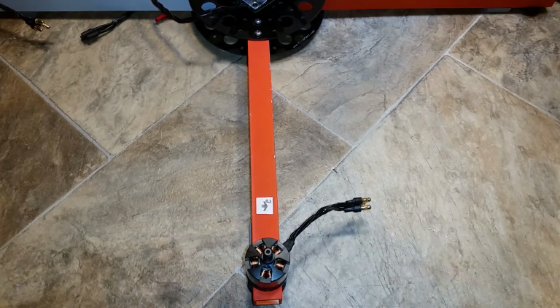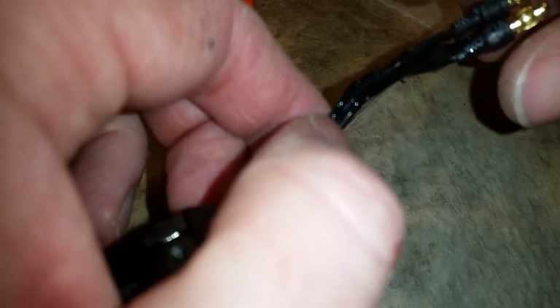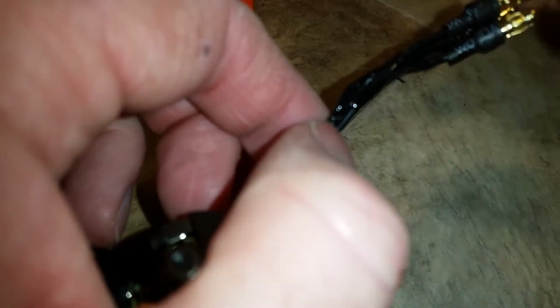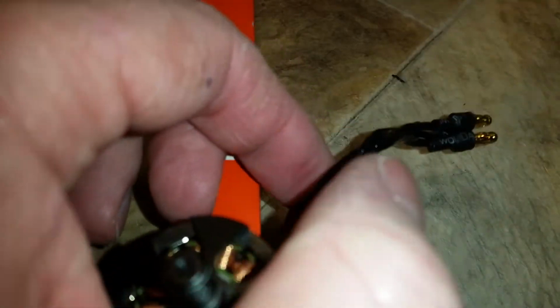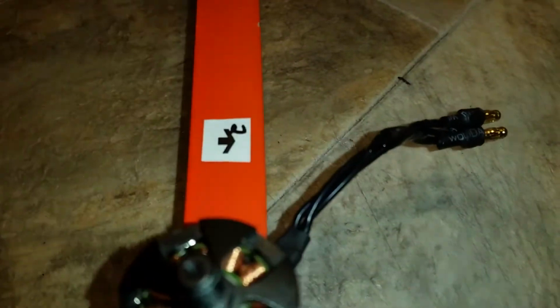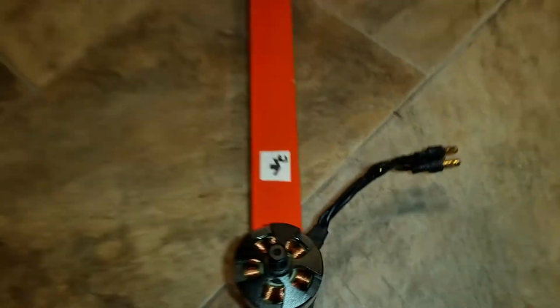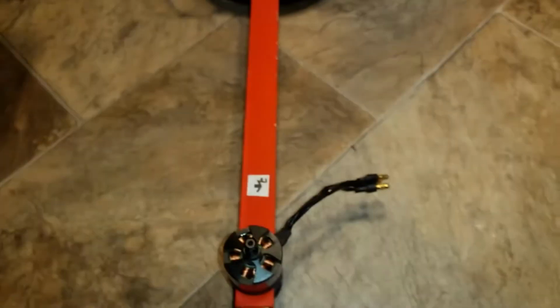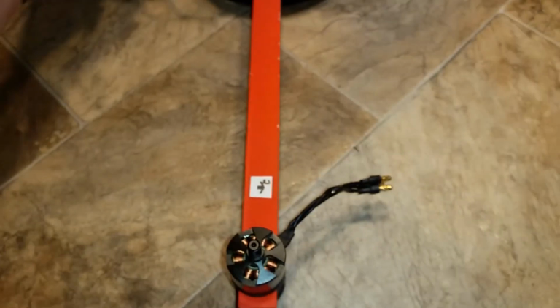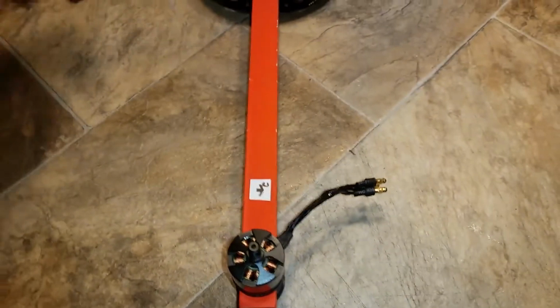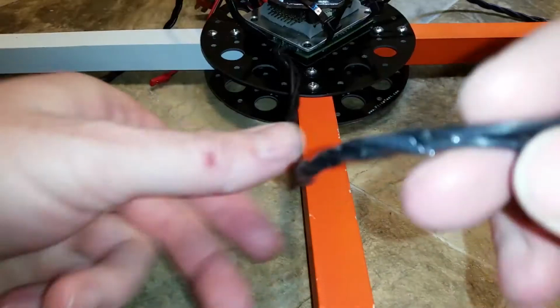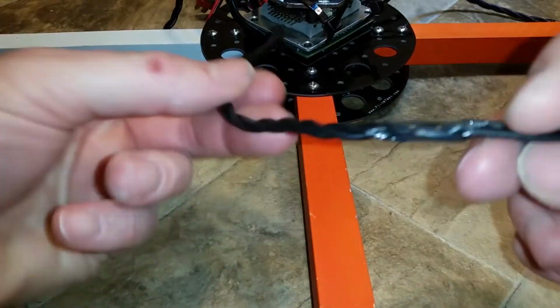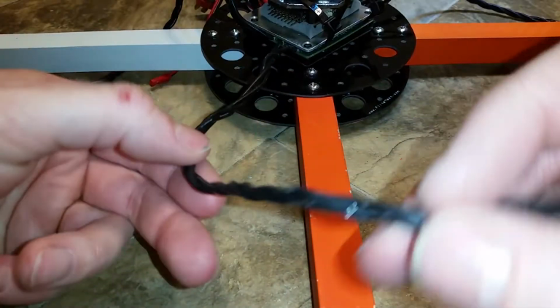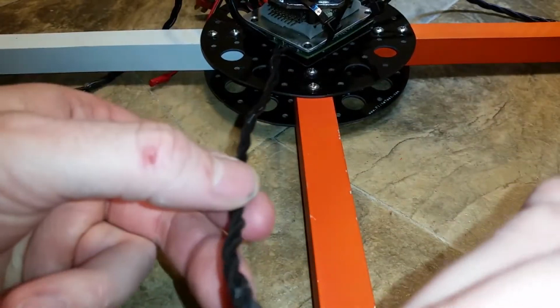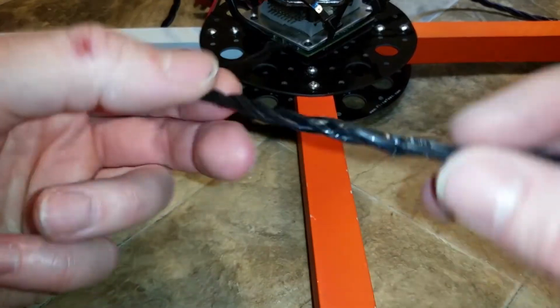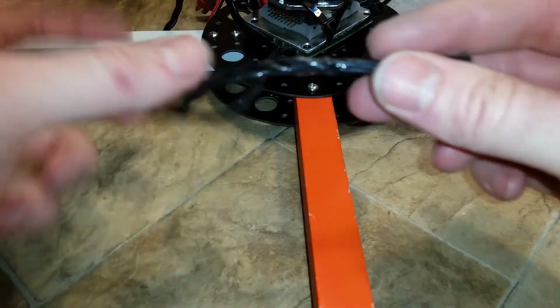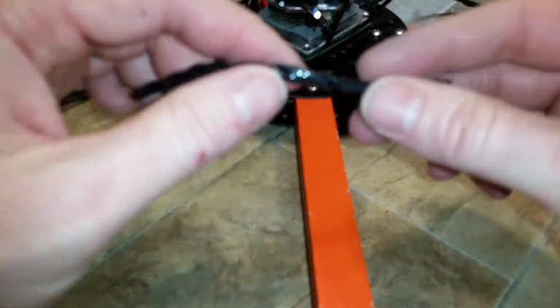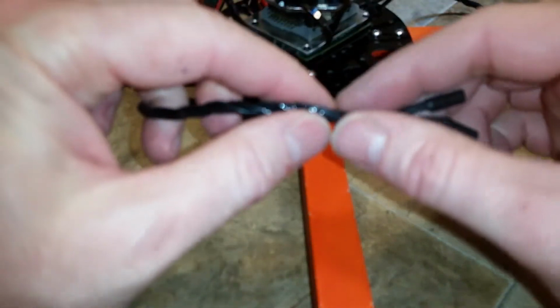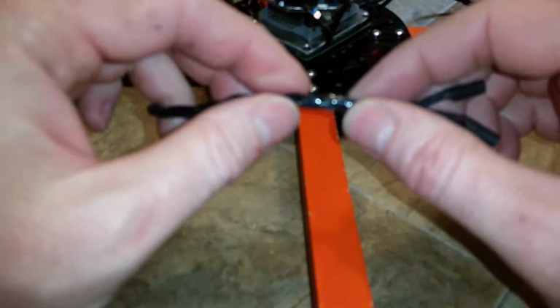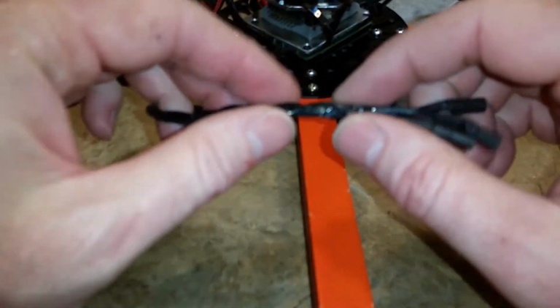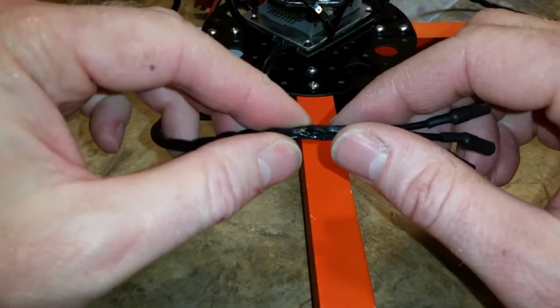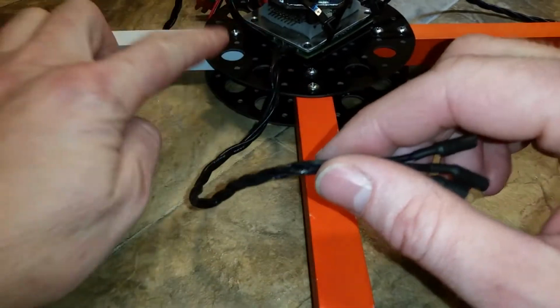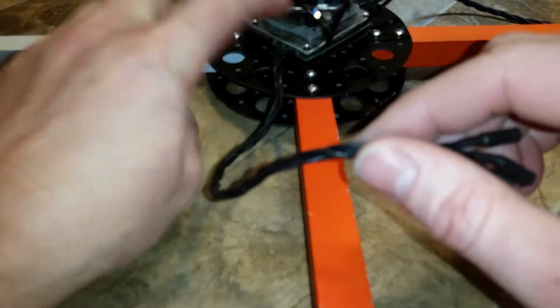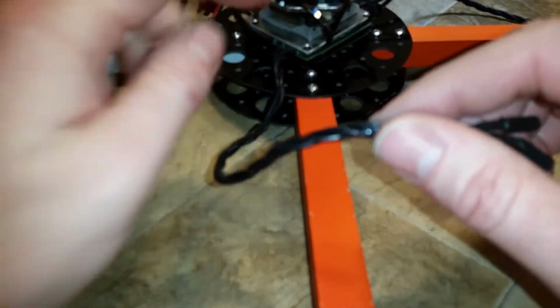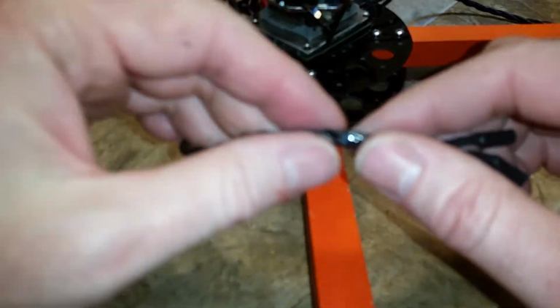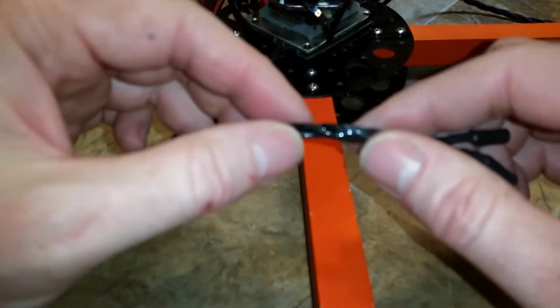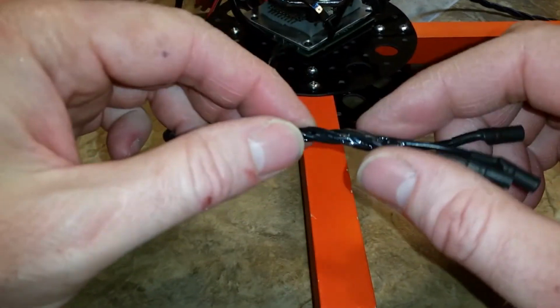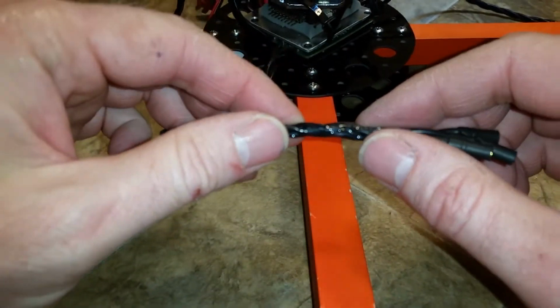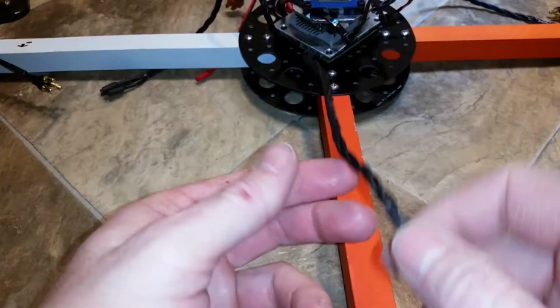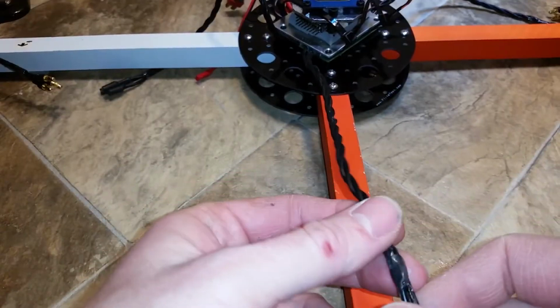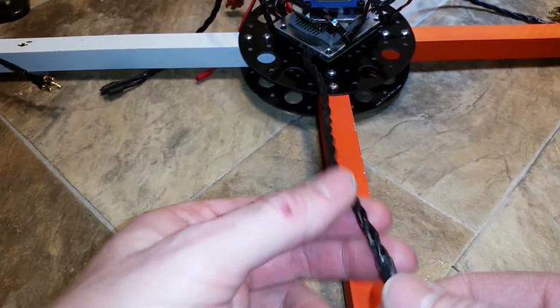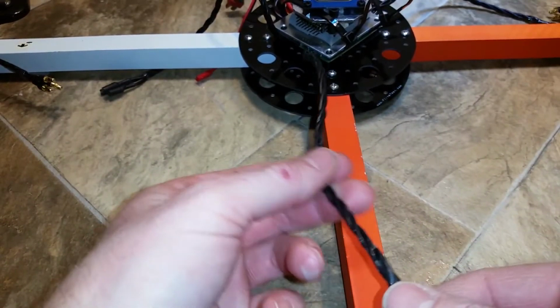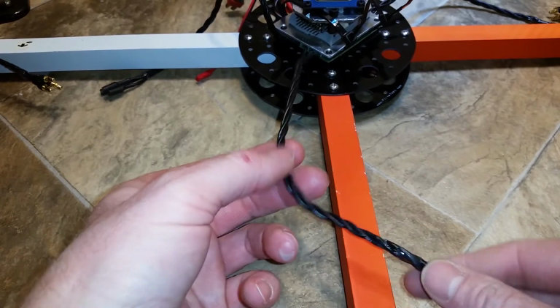Let this cool completely before you start moving it. Here is my main ESC cable on my four-in-one quad ESC. By twisting these wires,